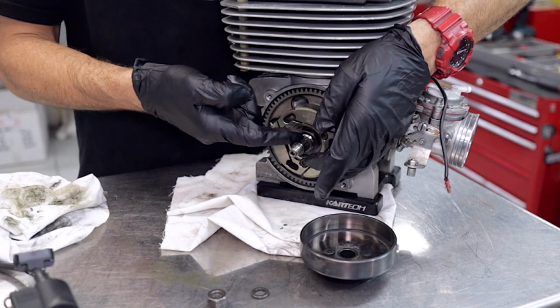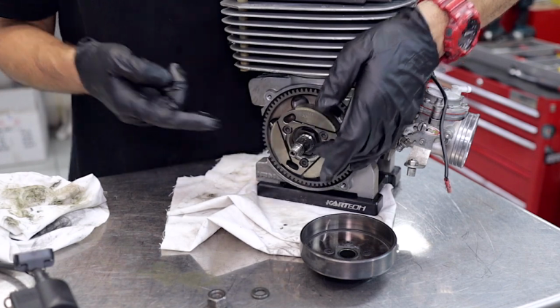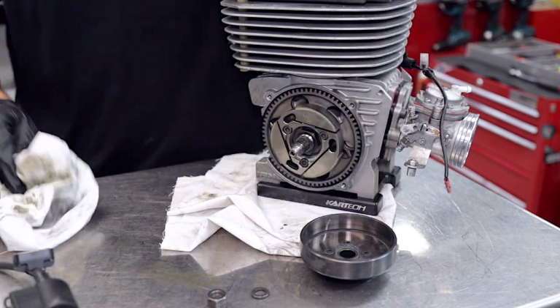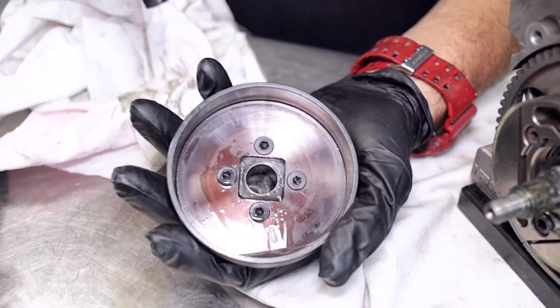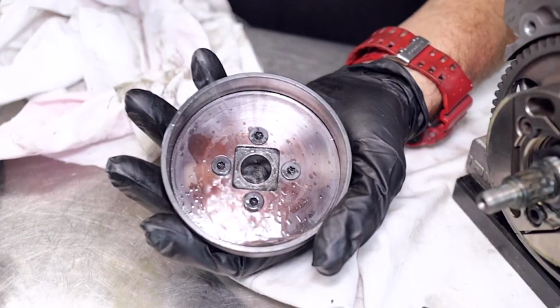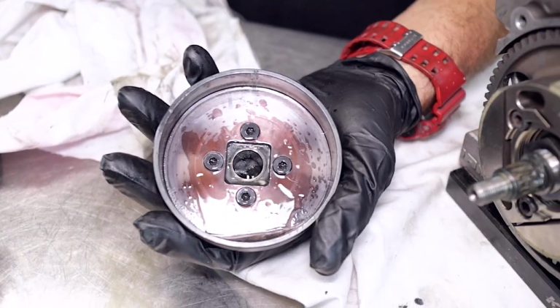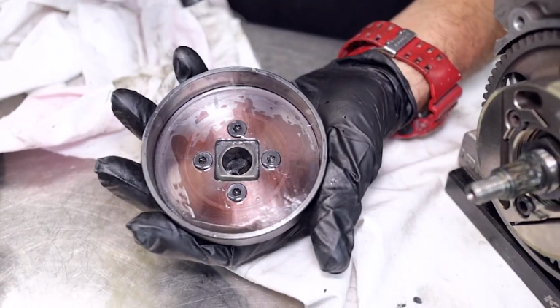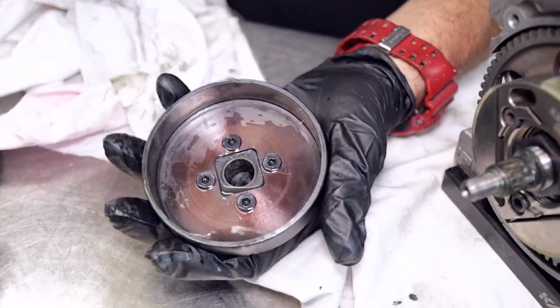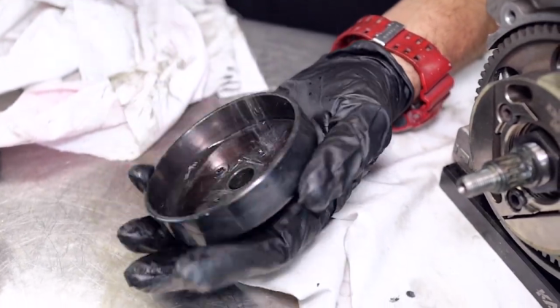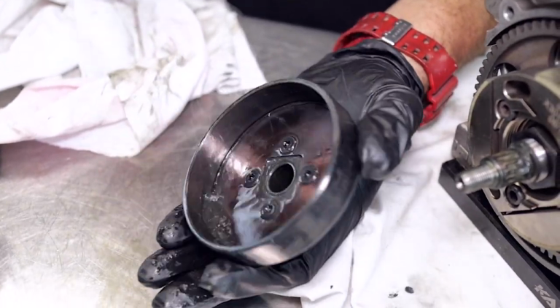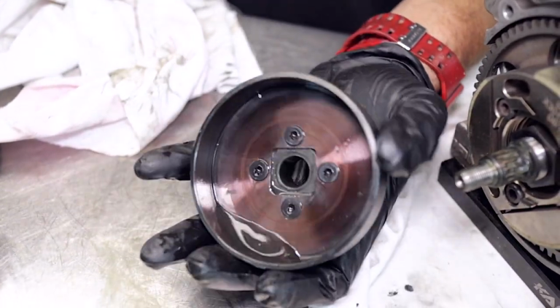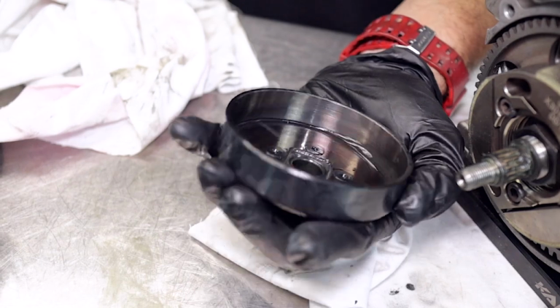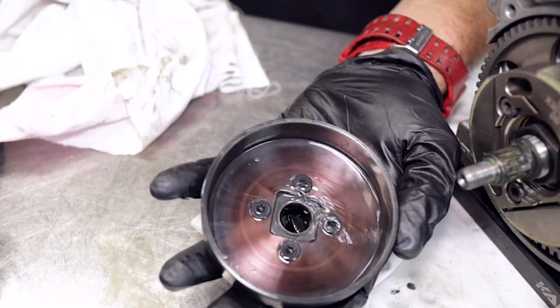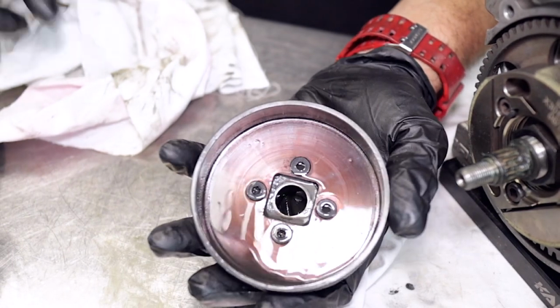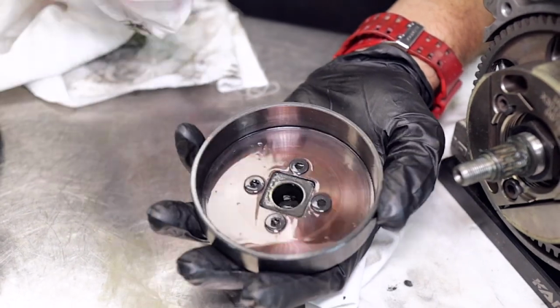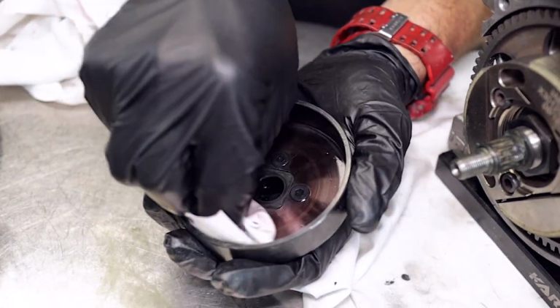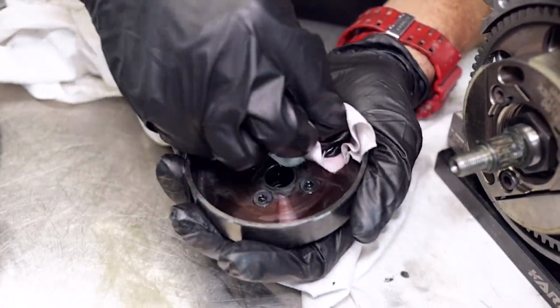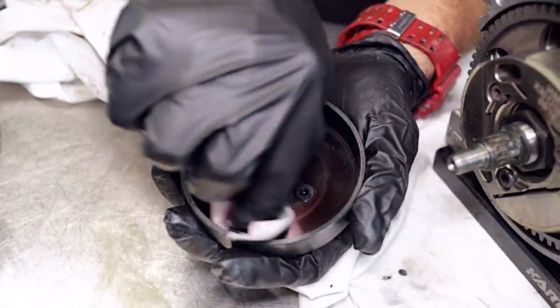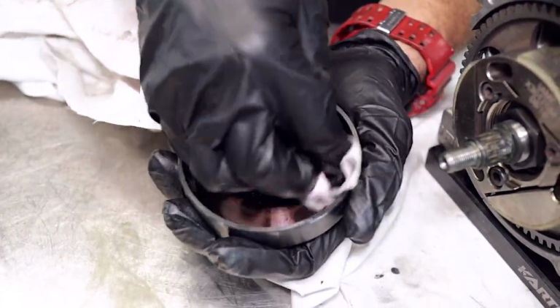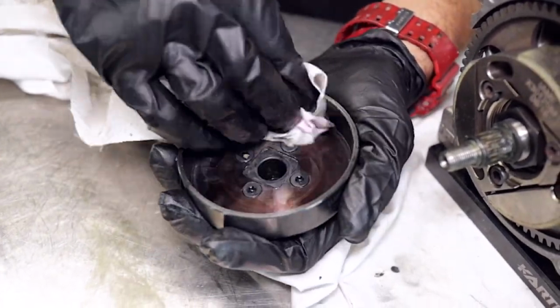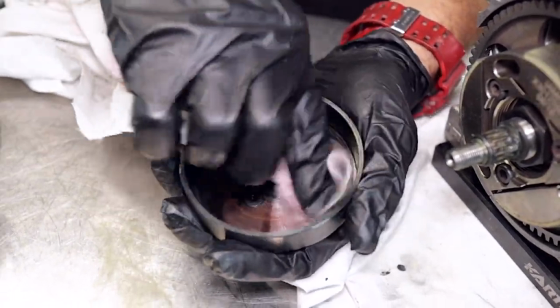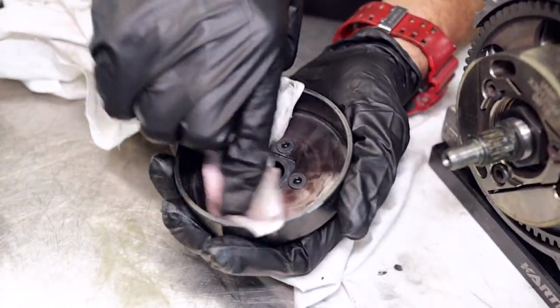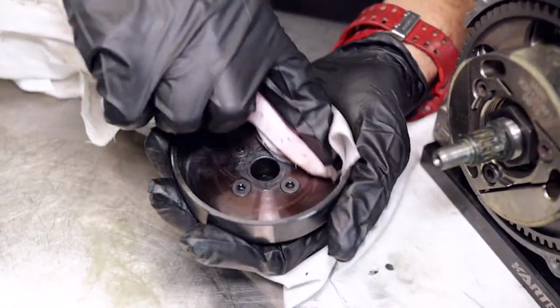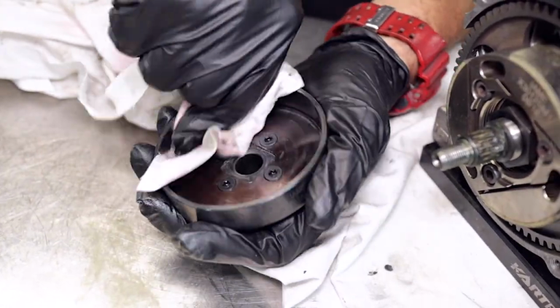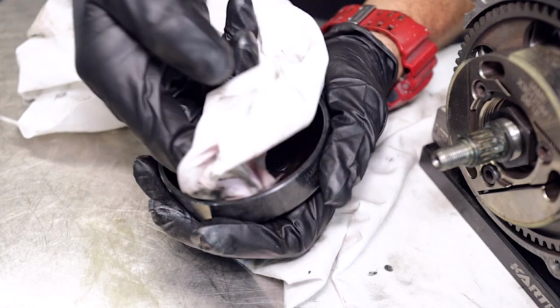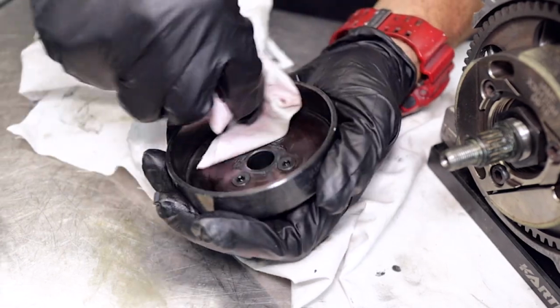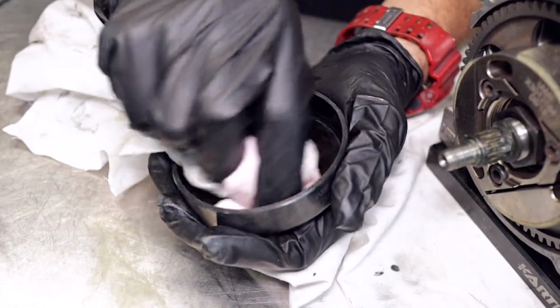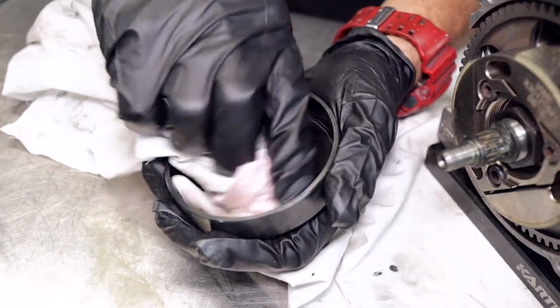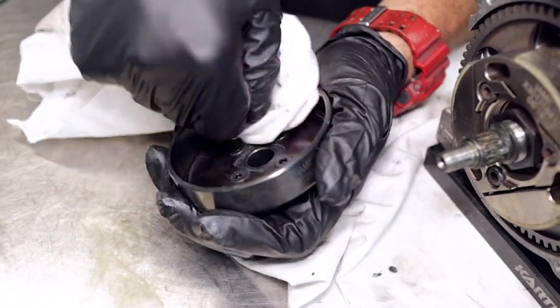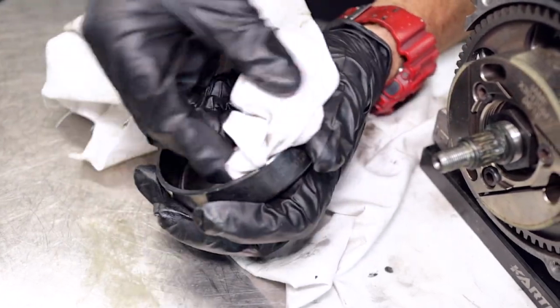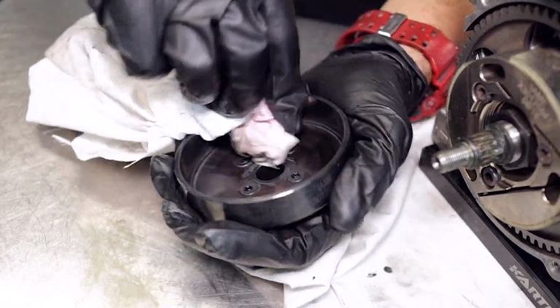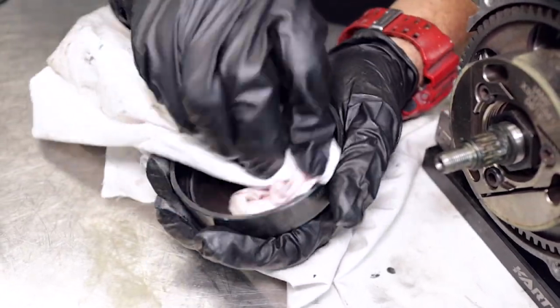Now we can clean out that clutch drum using a bit of solvent — brake cleaner — and that'll get rid of all the old grease and dust. We'll just wipe that out with a rag.